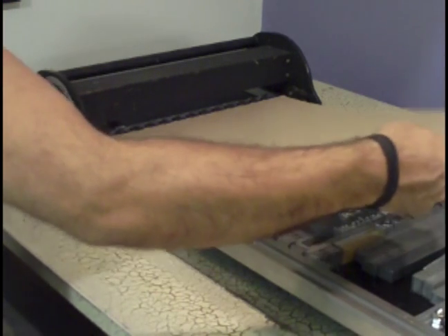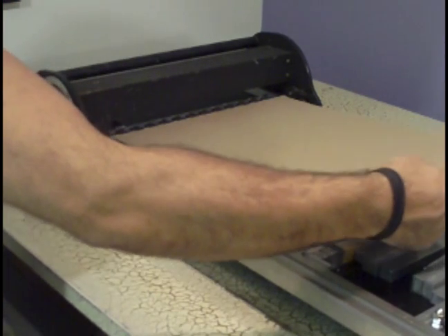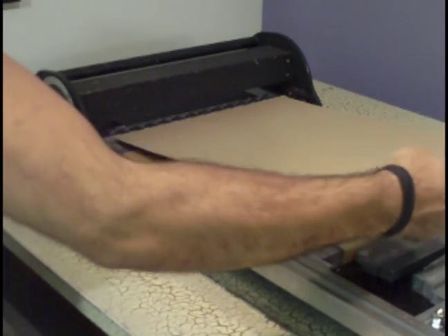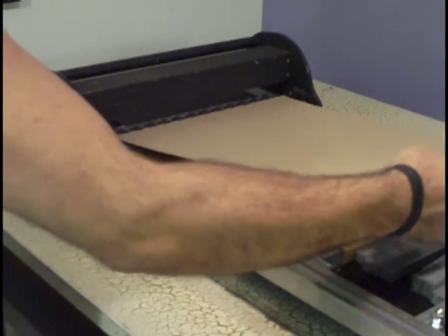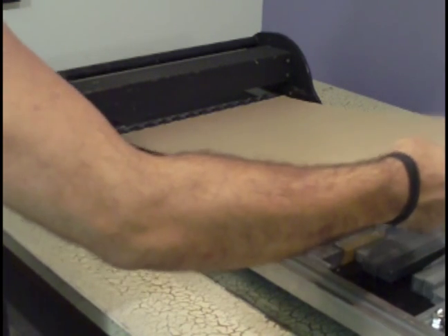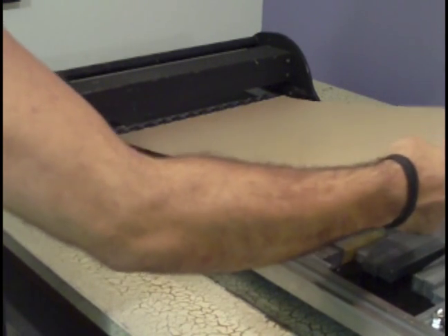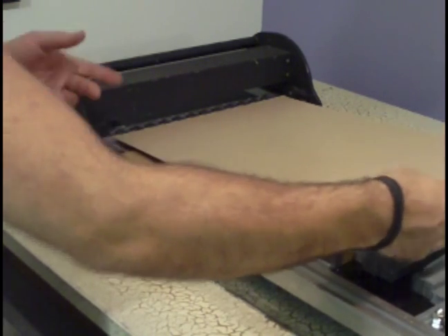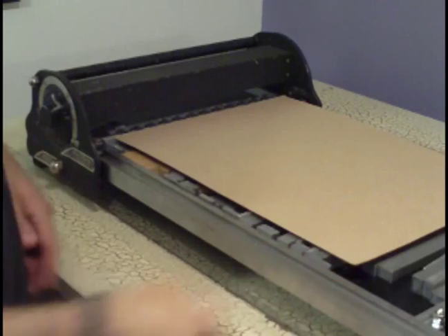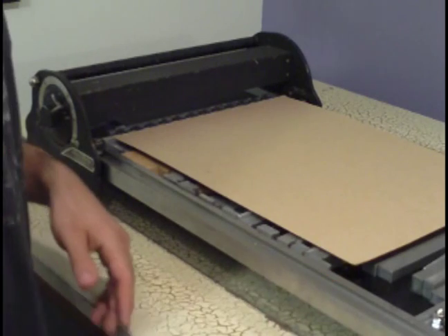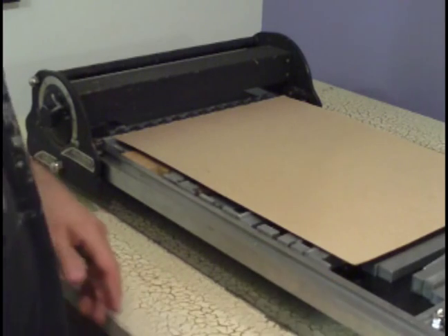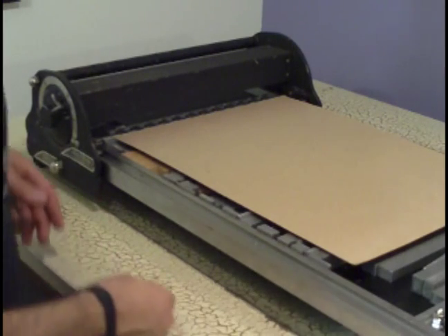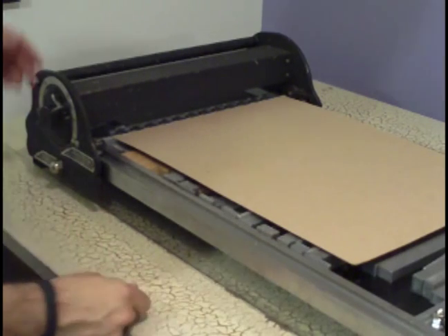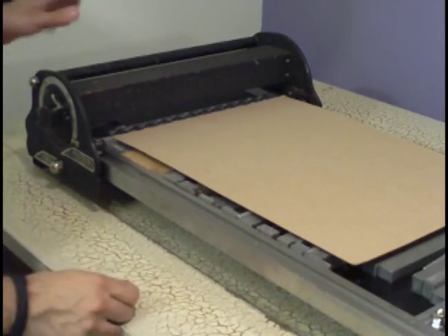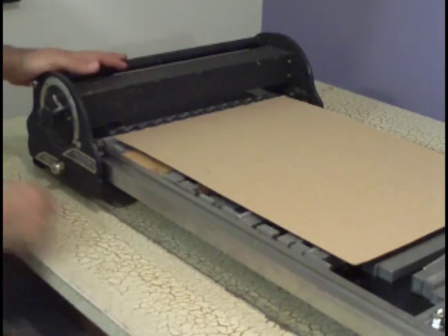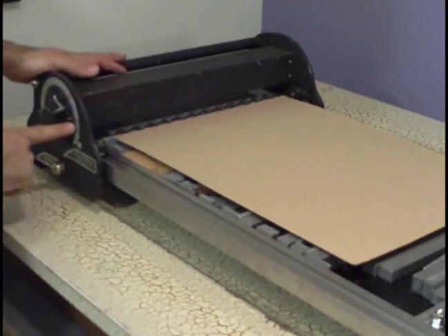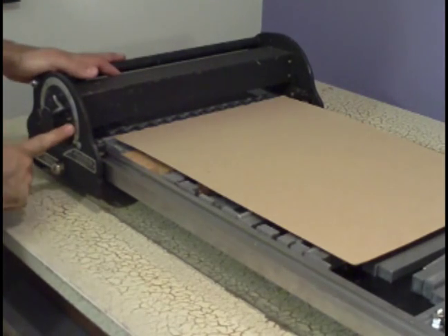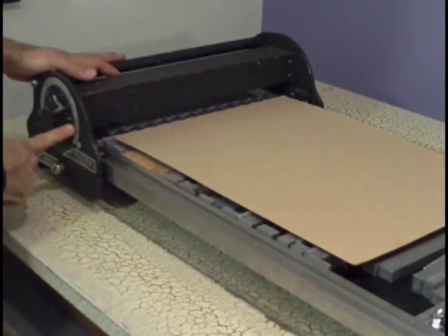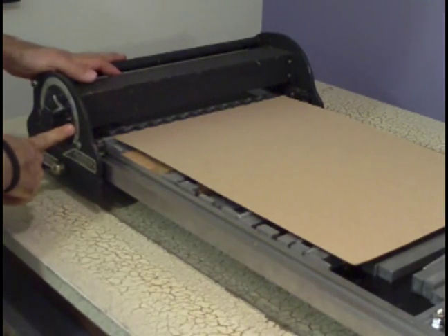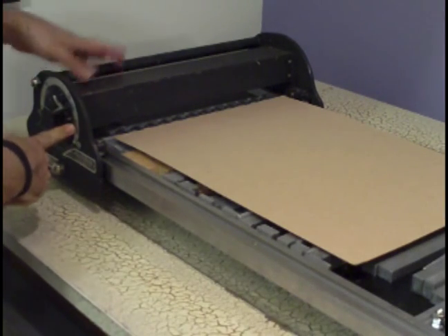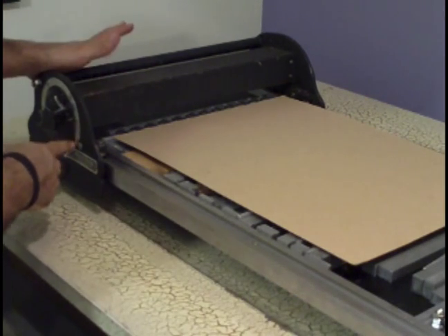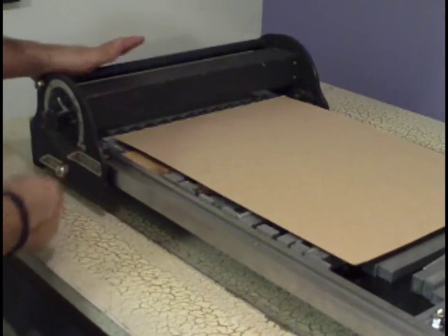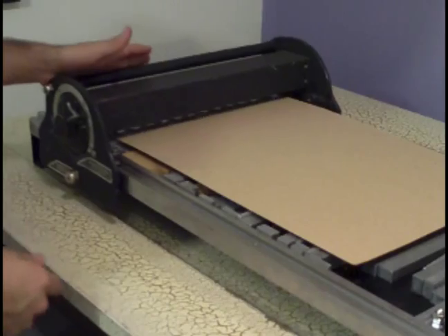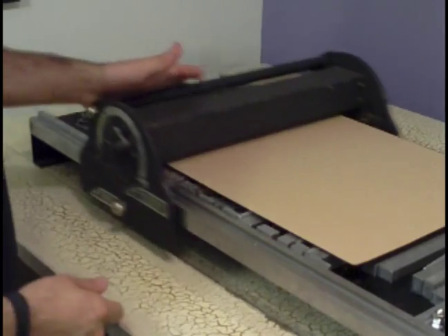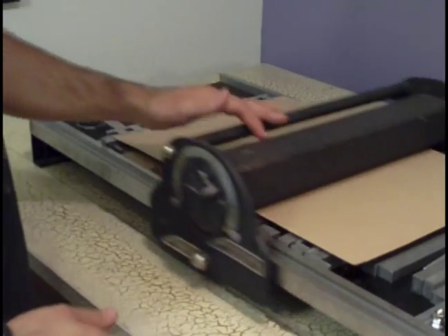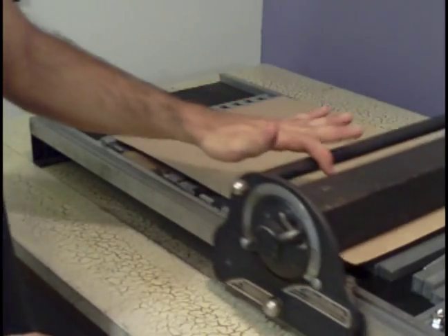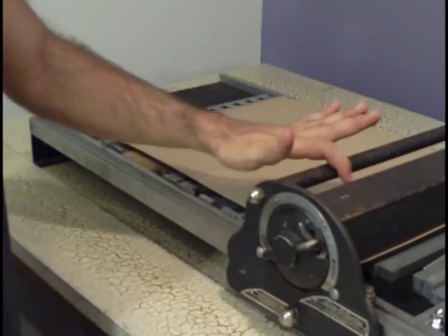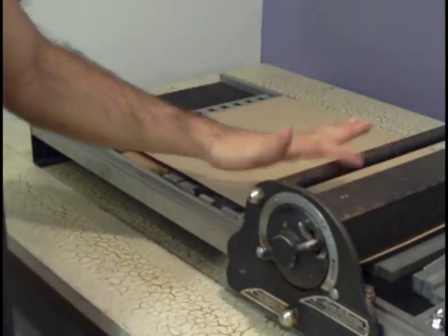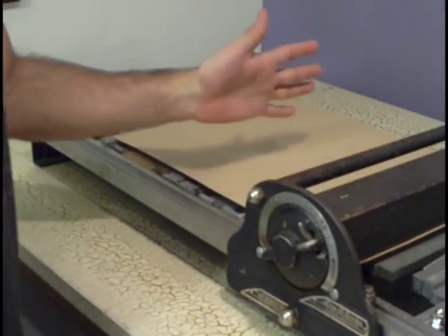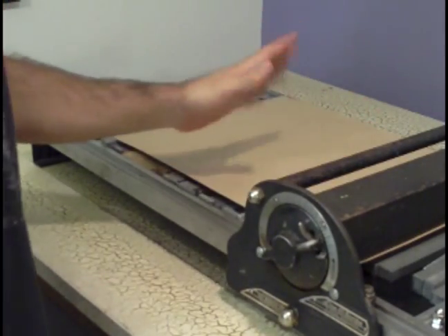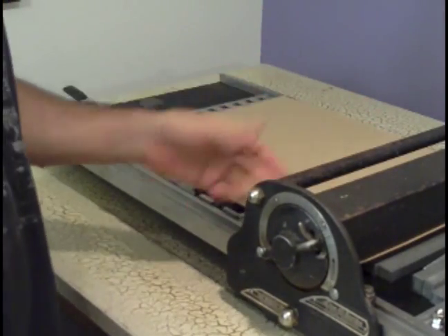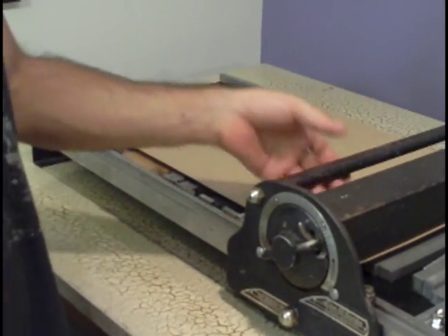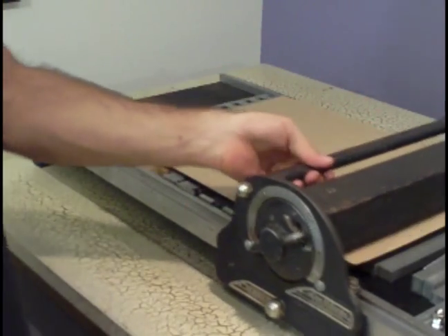As you can see, I'm pulling on this paper comb — still has lots of pressure. I have the pressure set to minimum right now. I'll slide it across and I don't feel anything, so I know it's too loose.